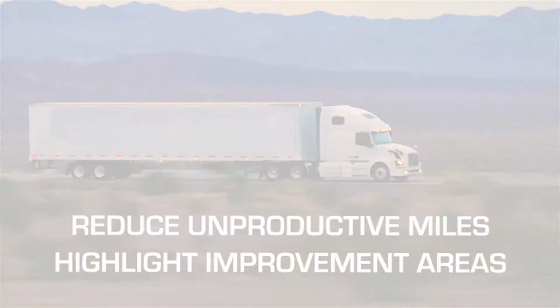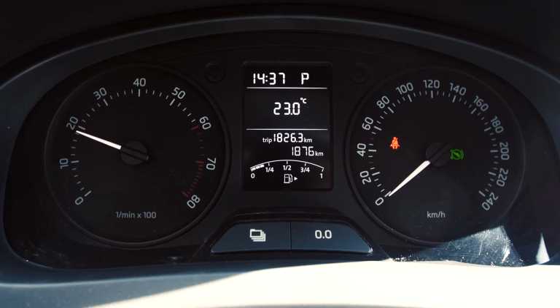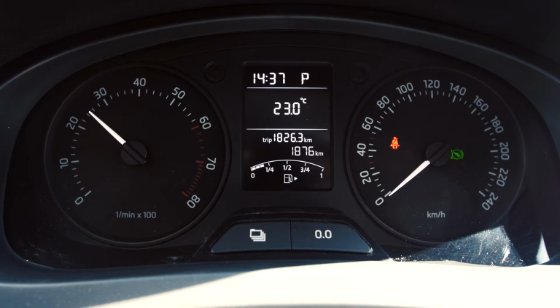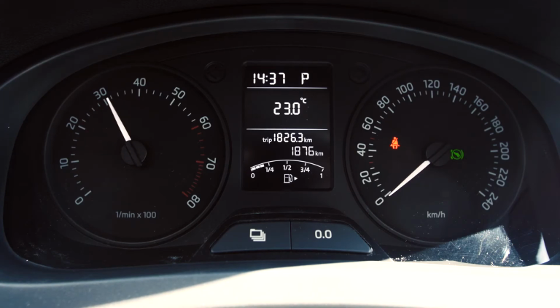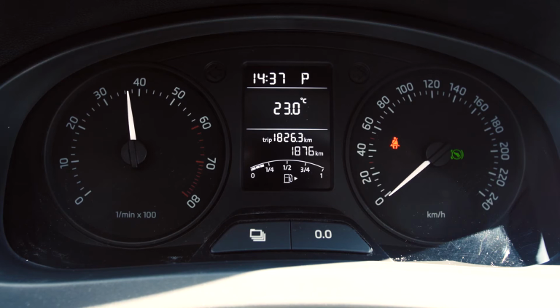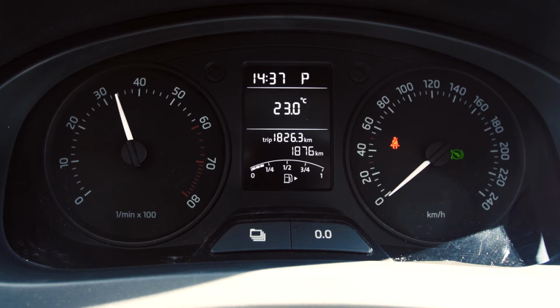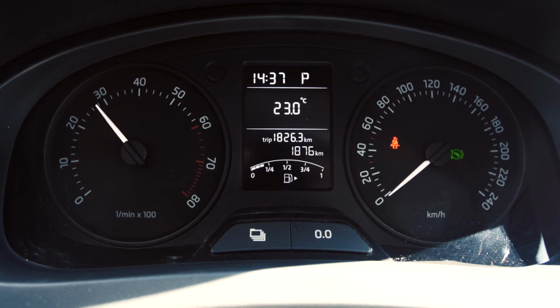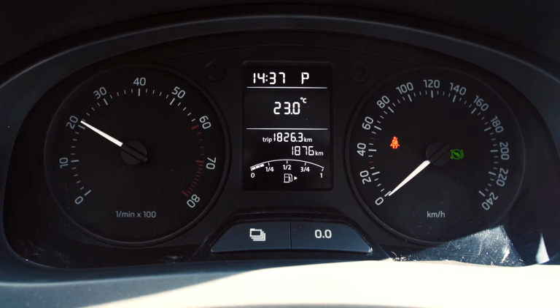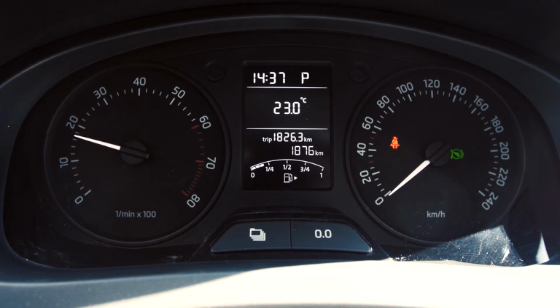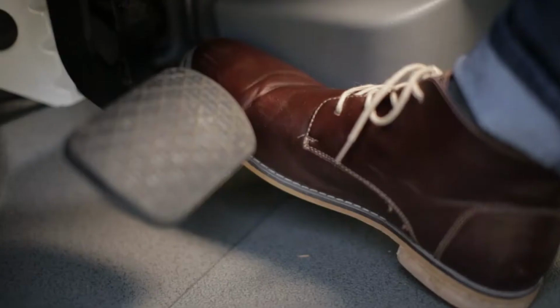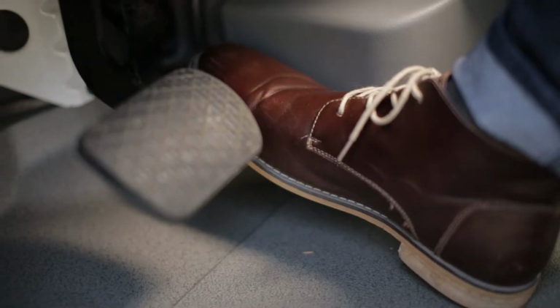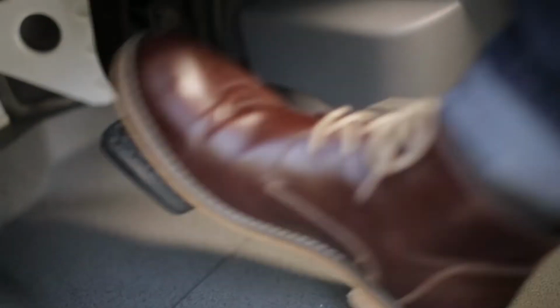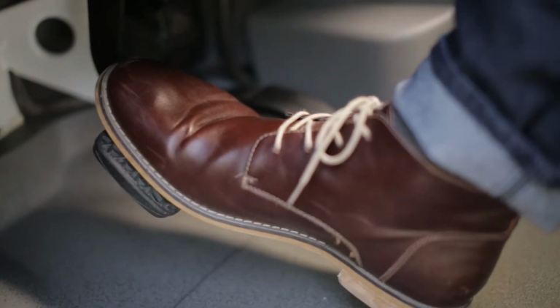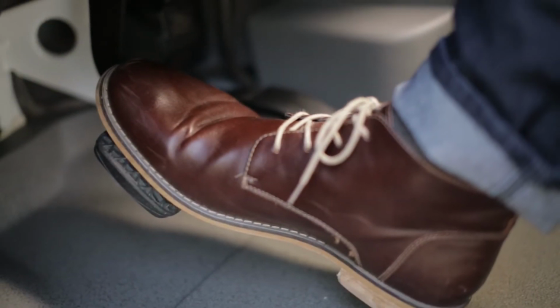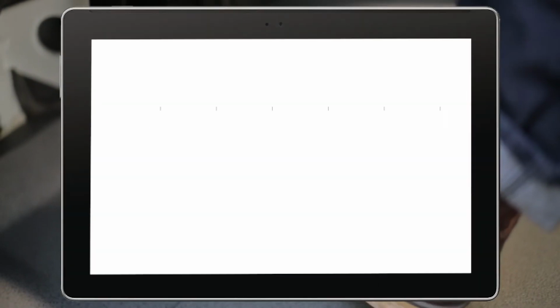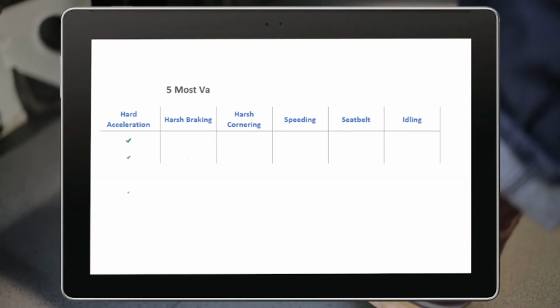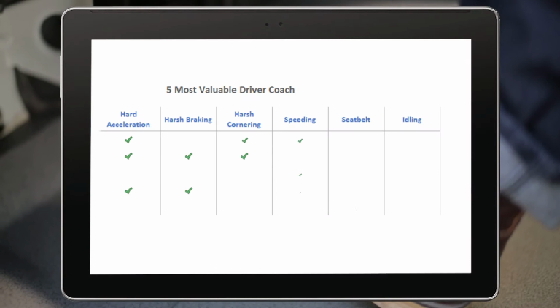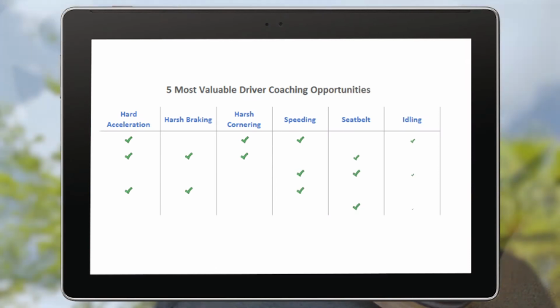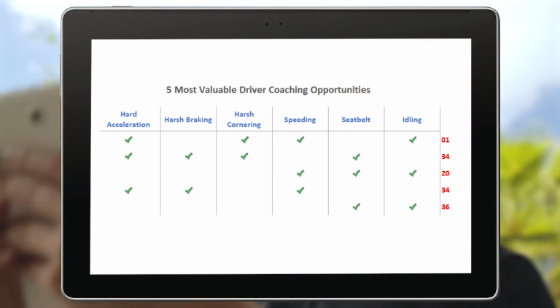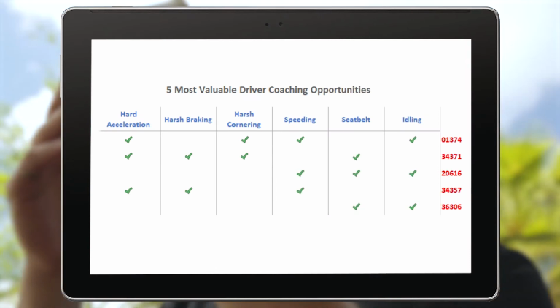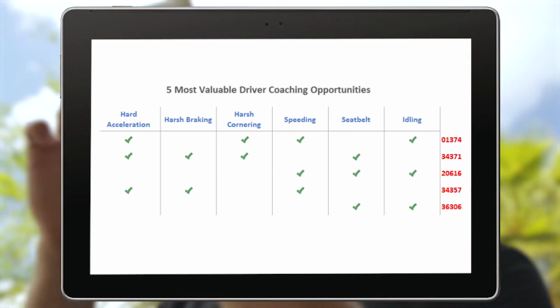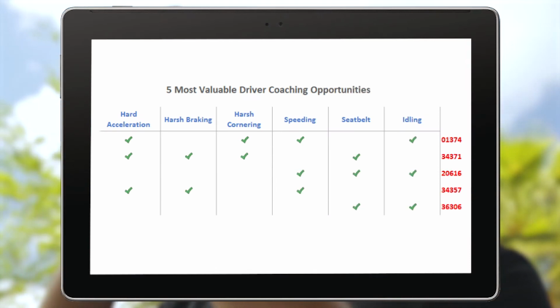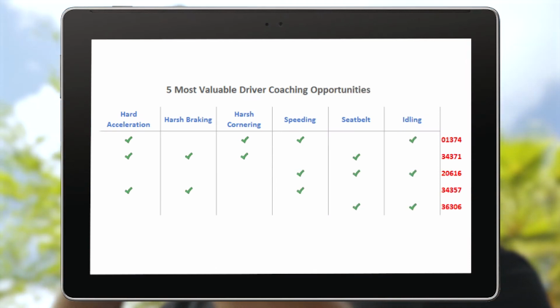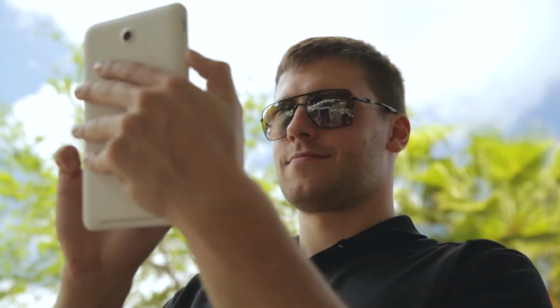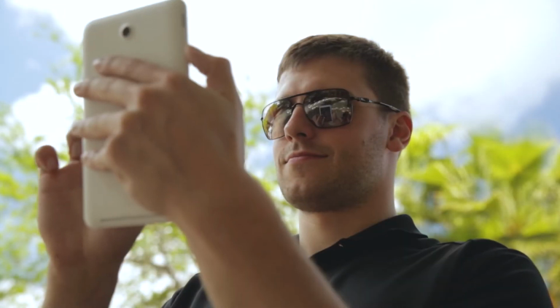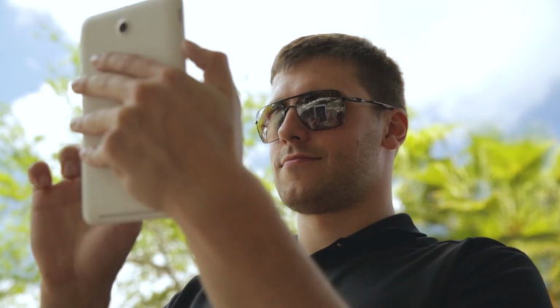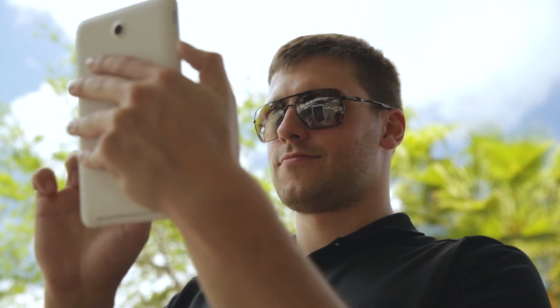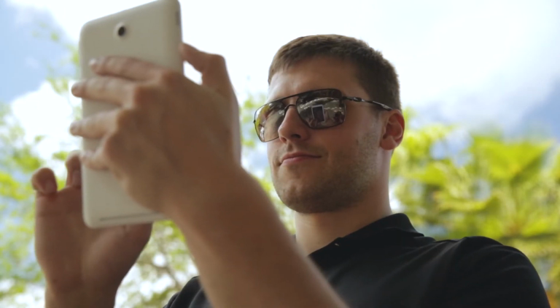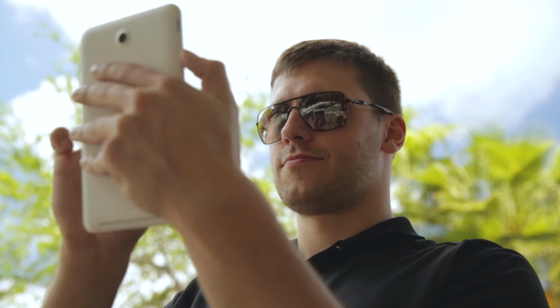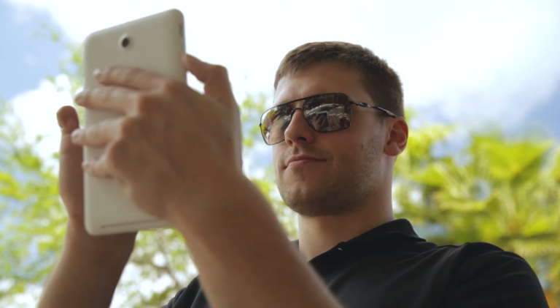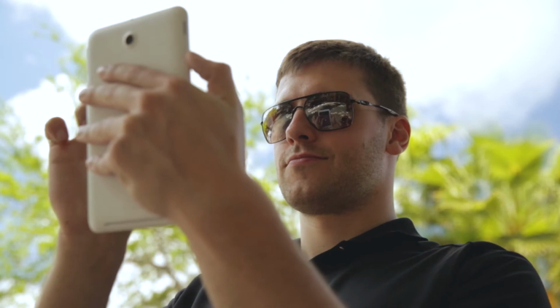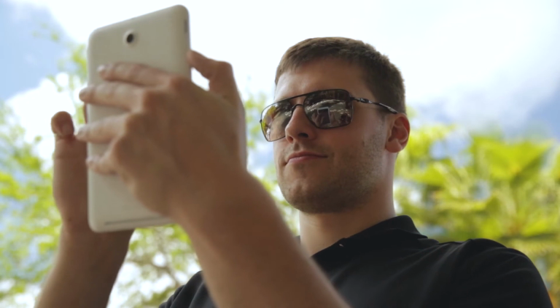Seamlessly combined with odometer readings, costly driver behaviors such as harsh braking or rapid acceleration can negatively impact your fleet's fuel economy and are easily identified with reports in myGeotab.